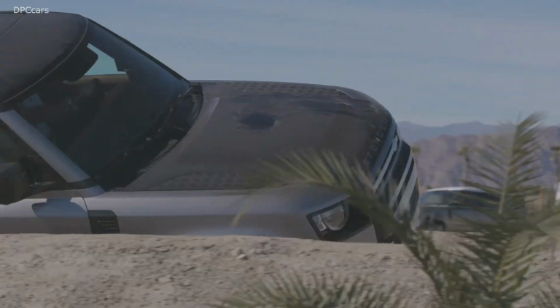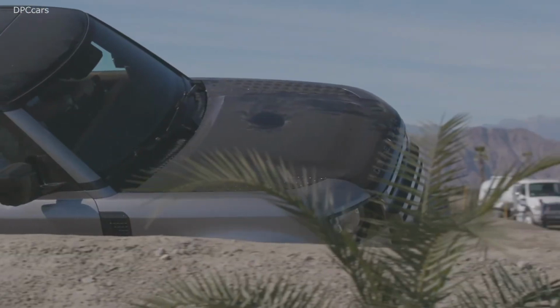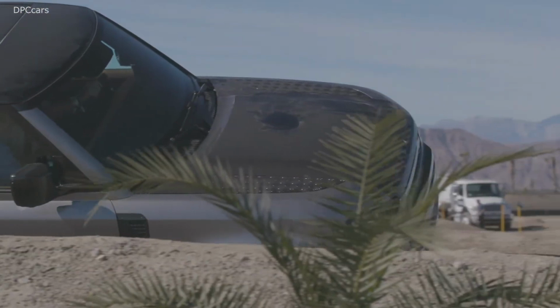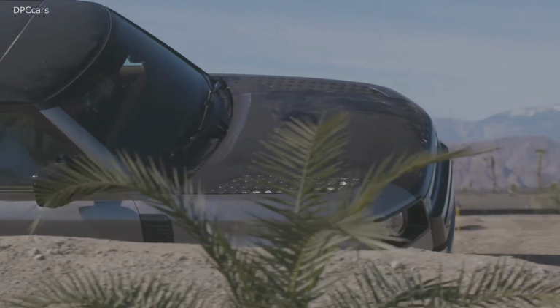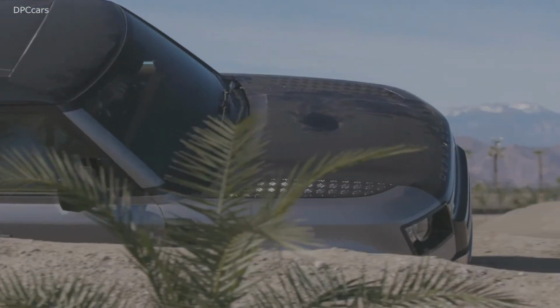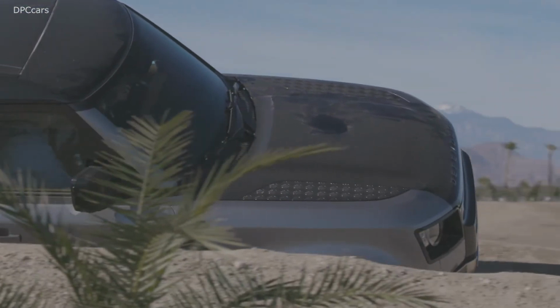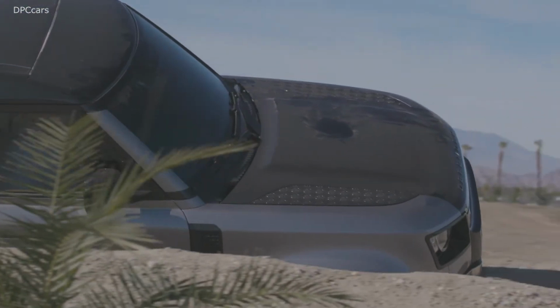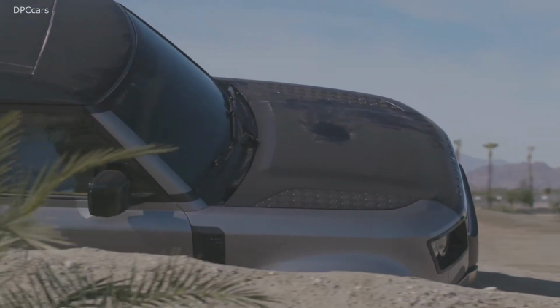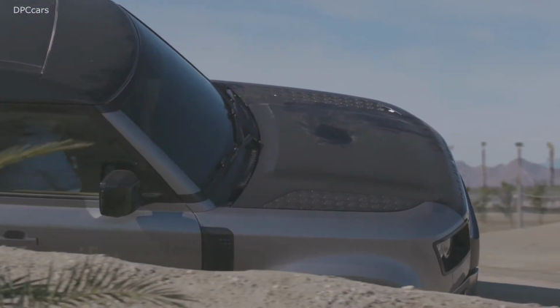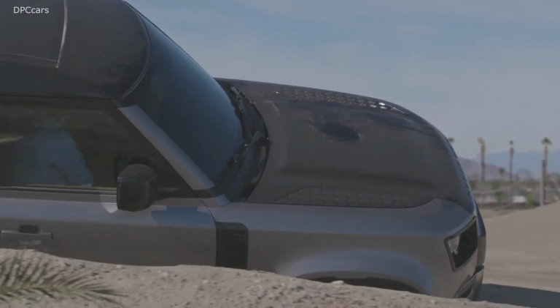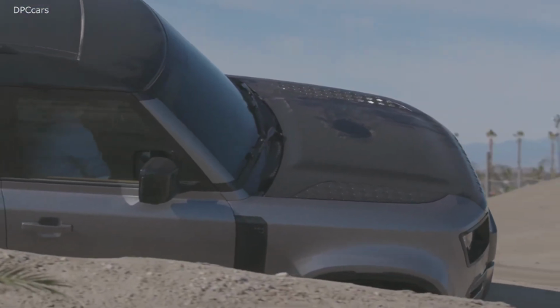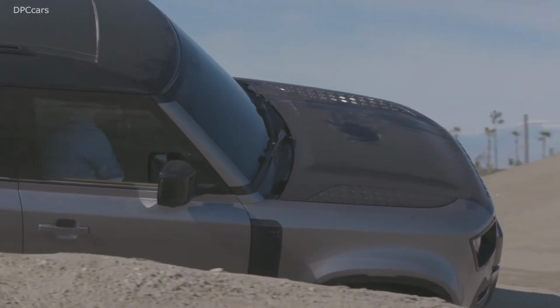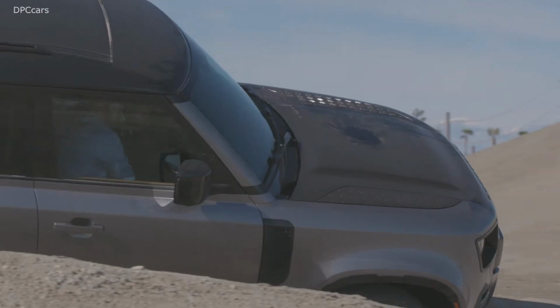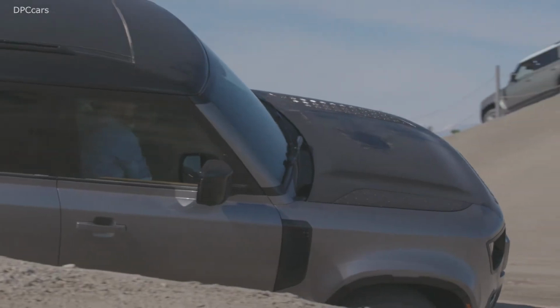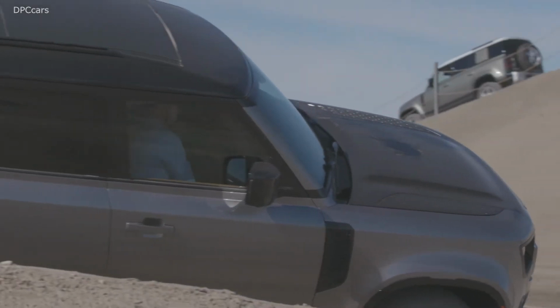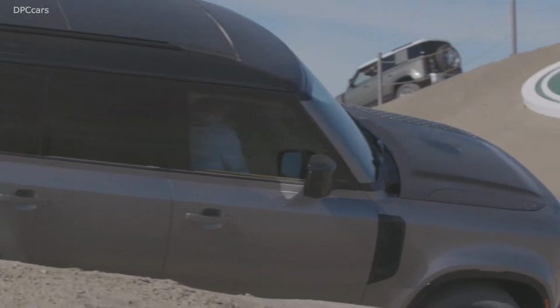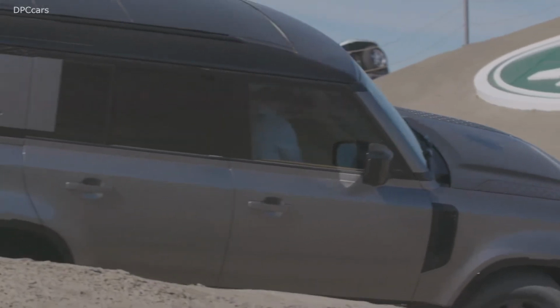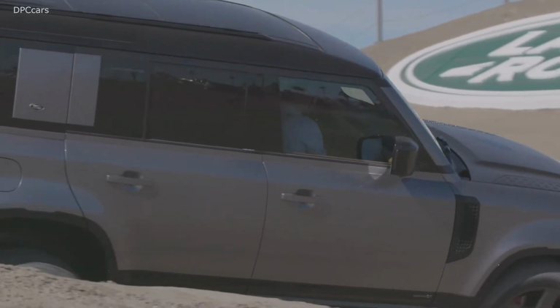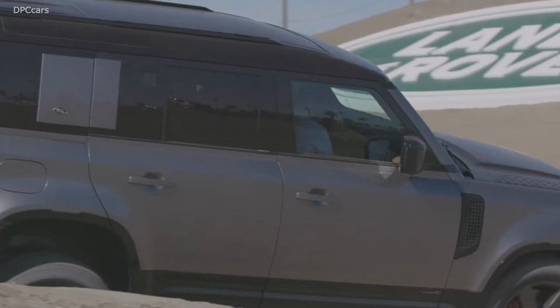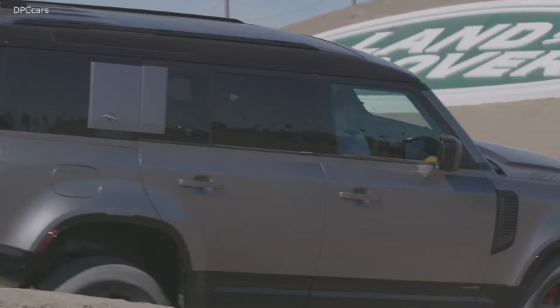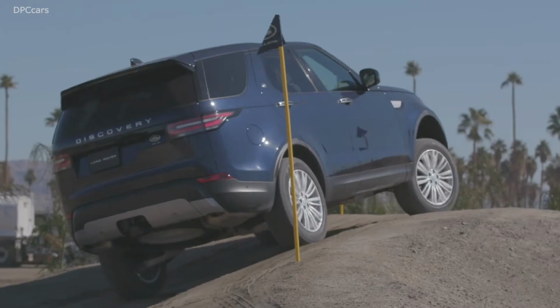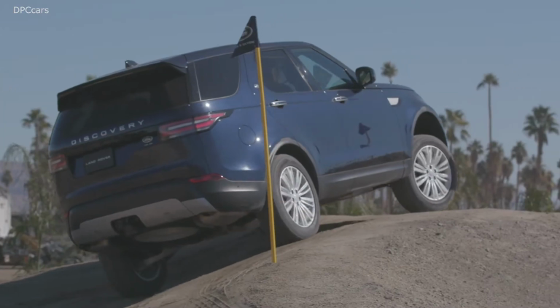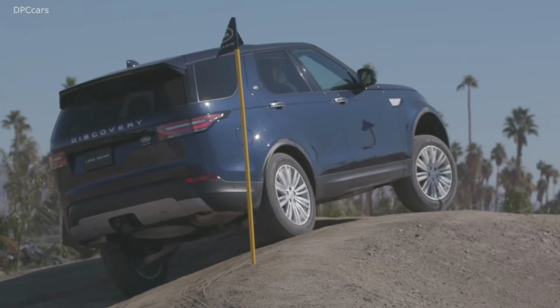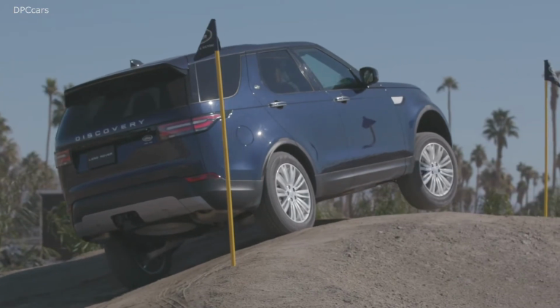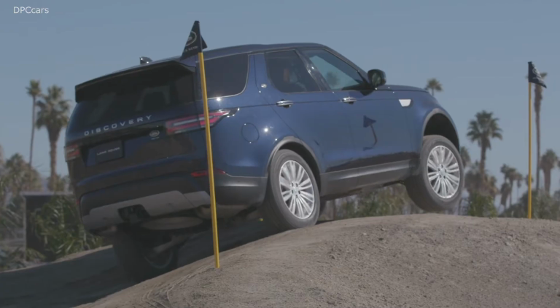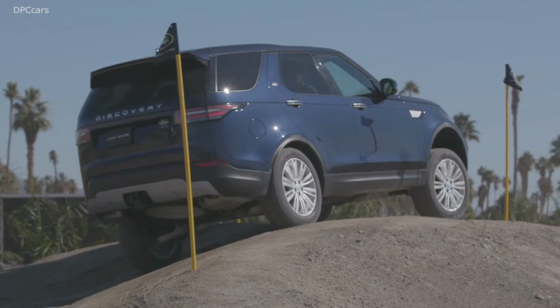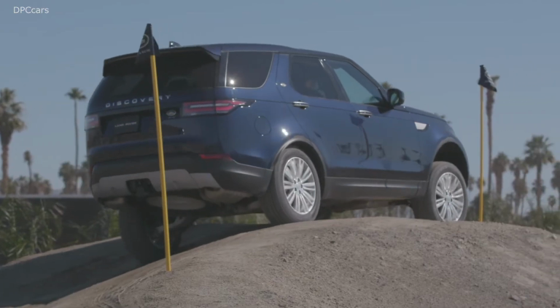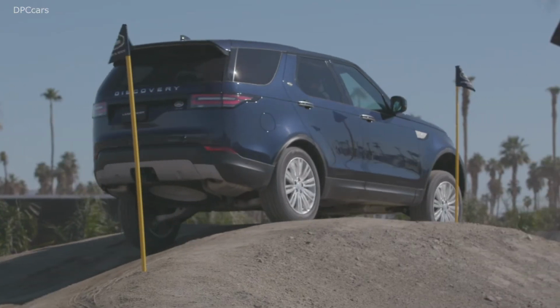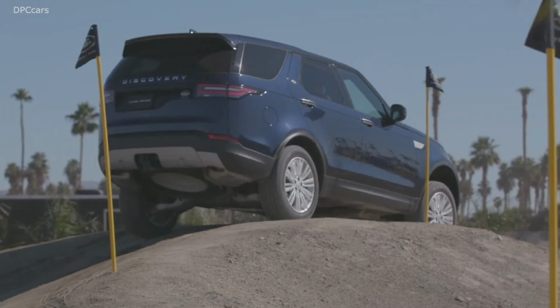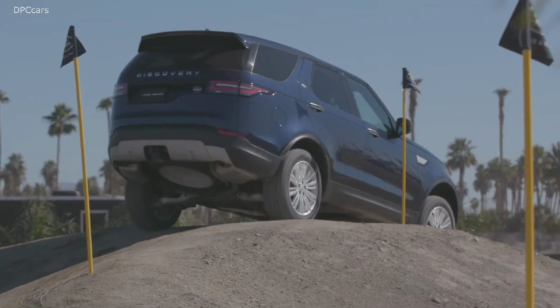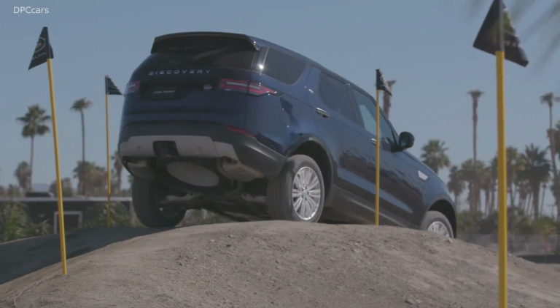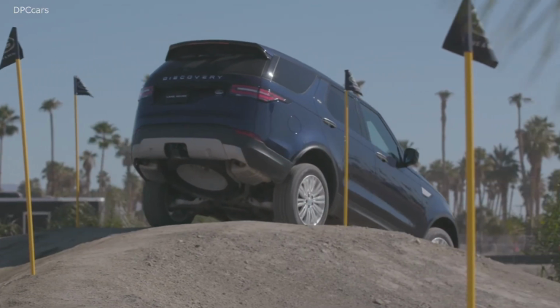A lot of very careful consideration has gone into this design to reinforce the new Defender's unique DNA. When you look at the face — and it's the same for the 90 and the 110 — it adds a characterful face.